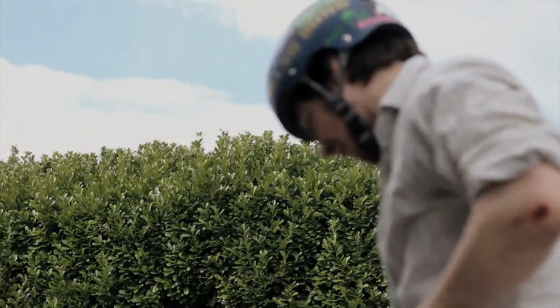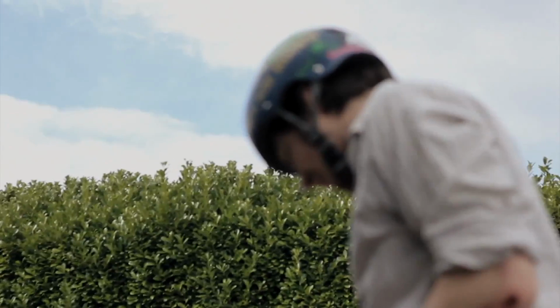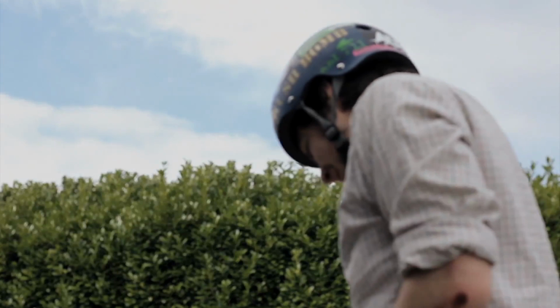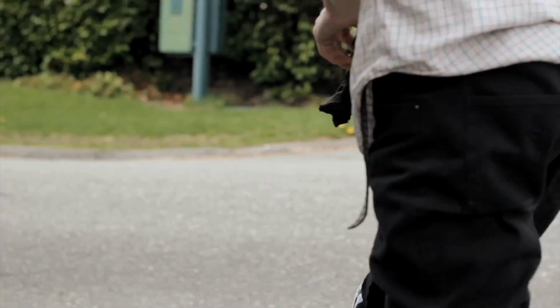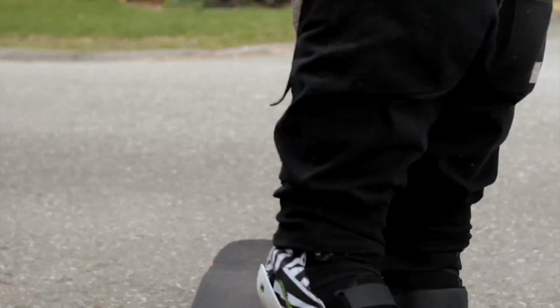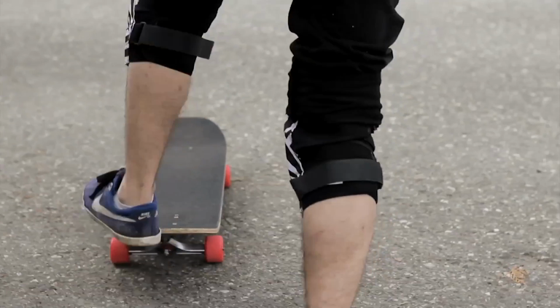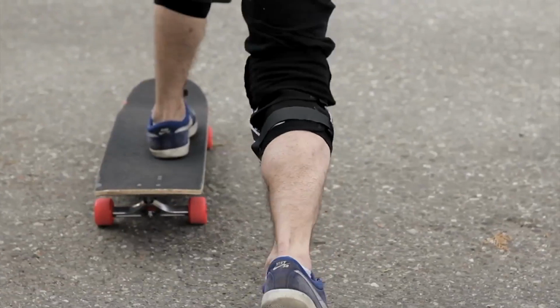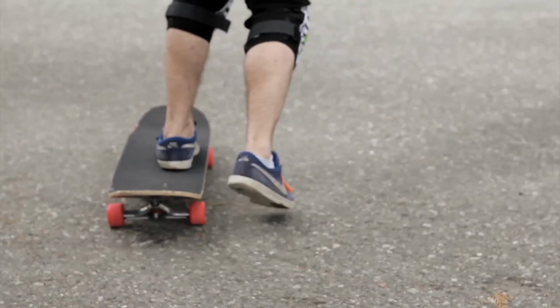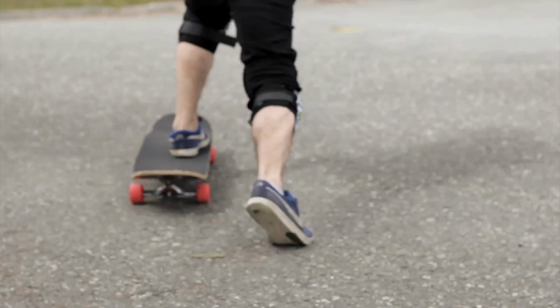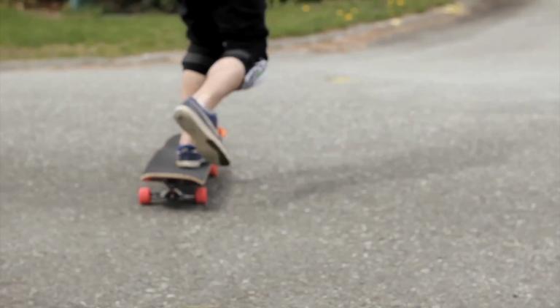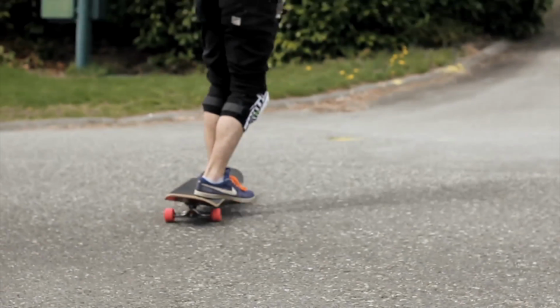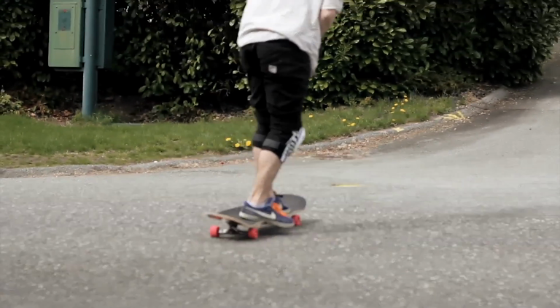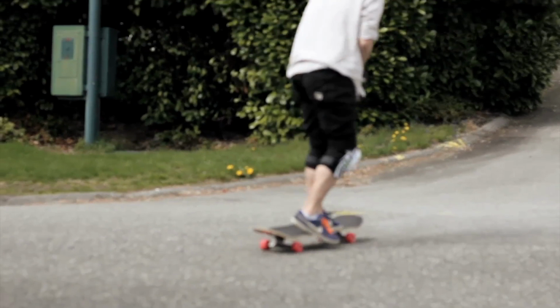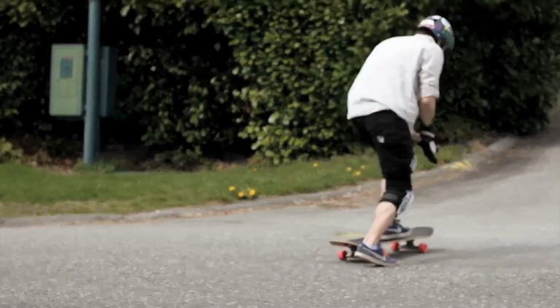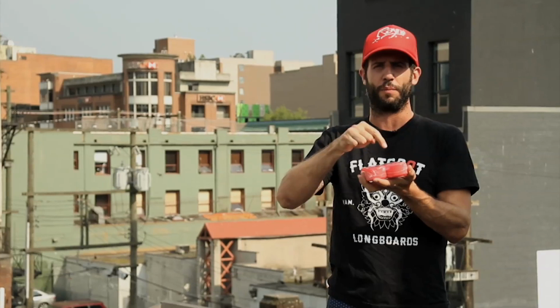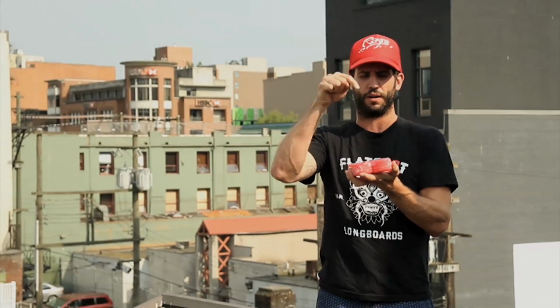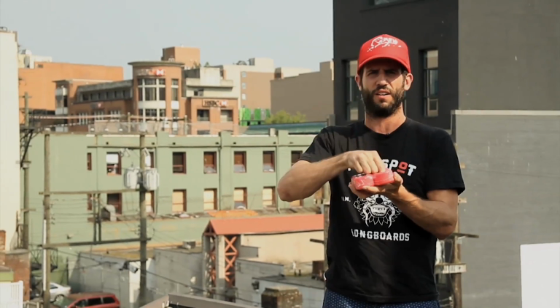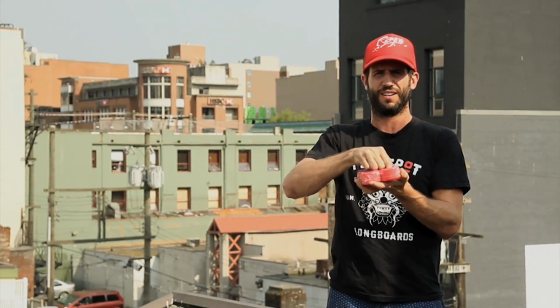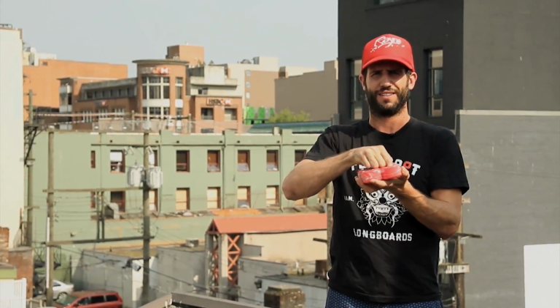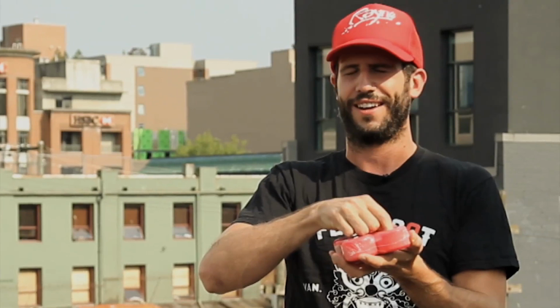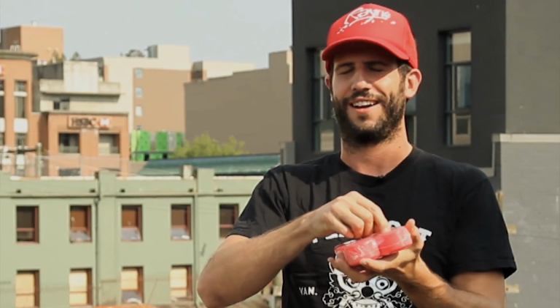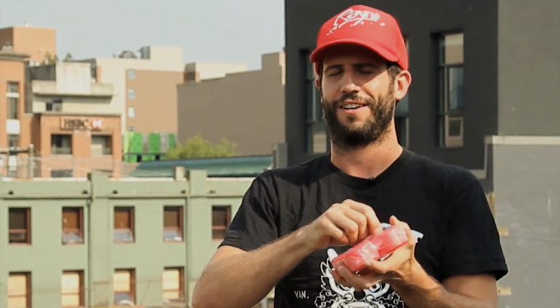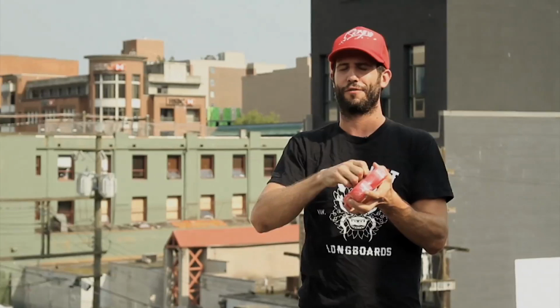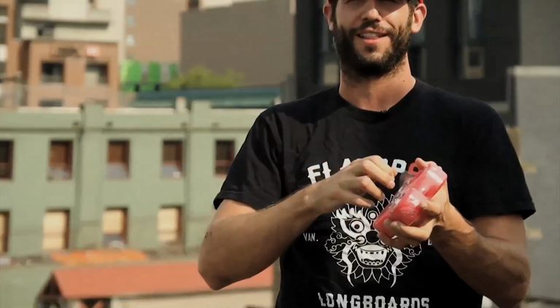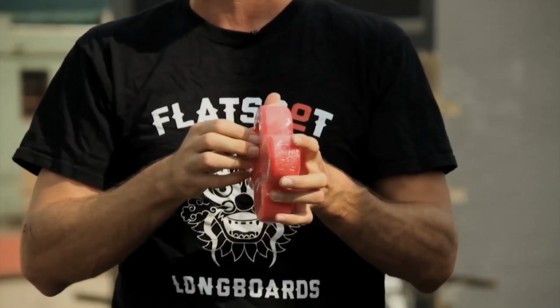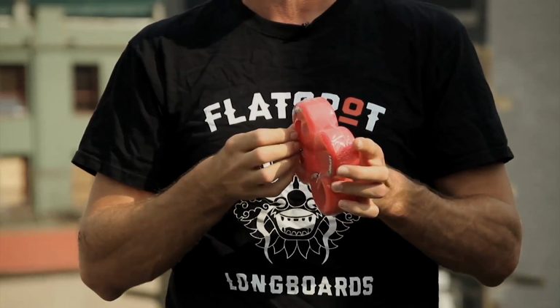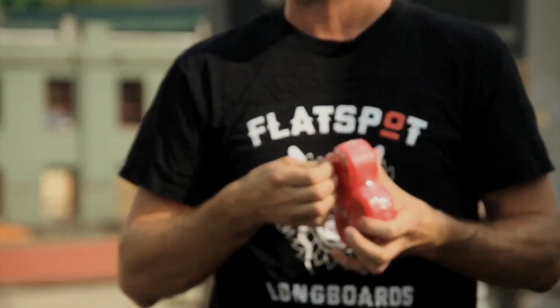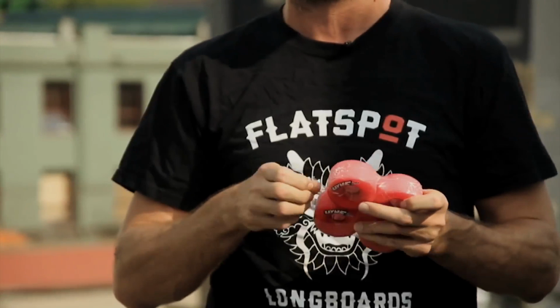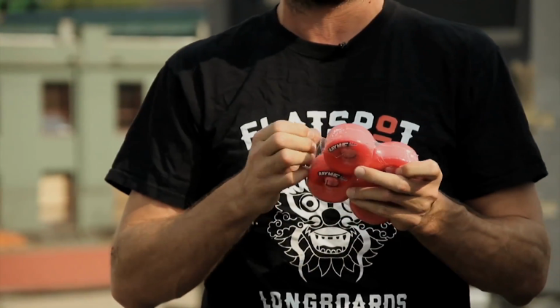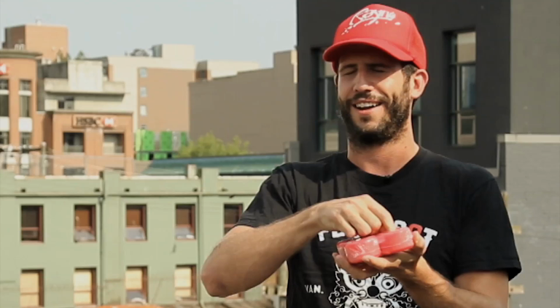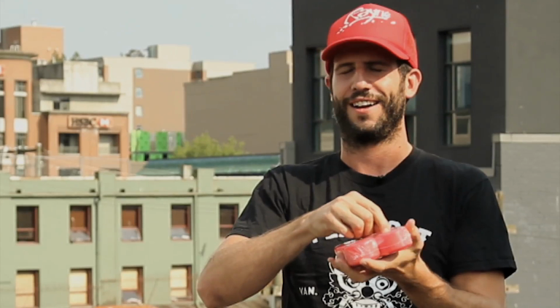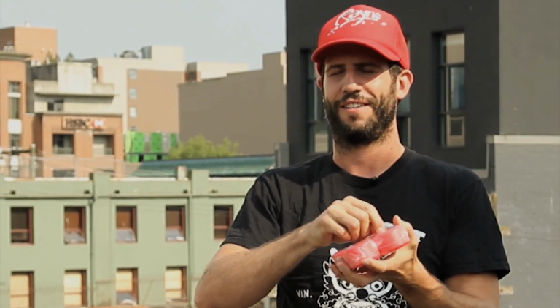Great, such a nice little skateboard. Let's get to the fun part. Everybody loves popping a new set of wheels, especially me.